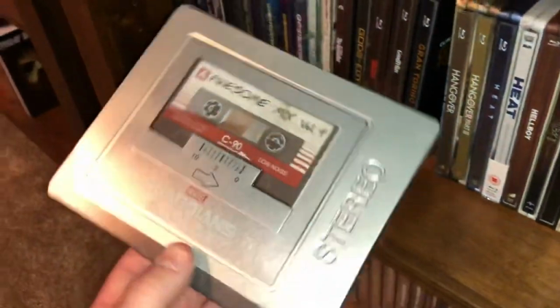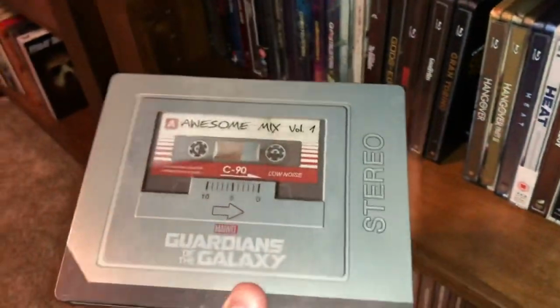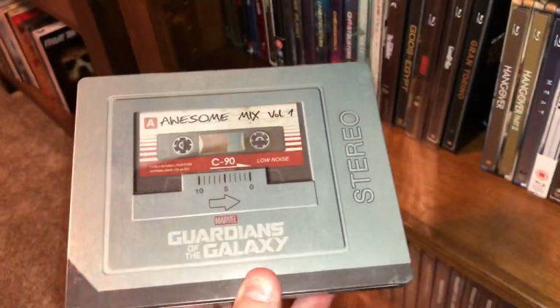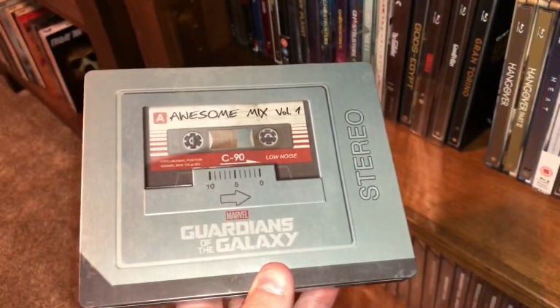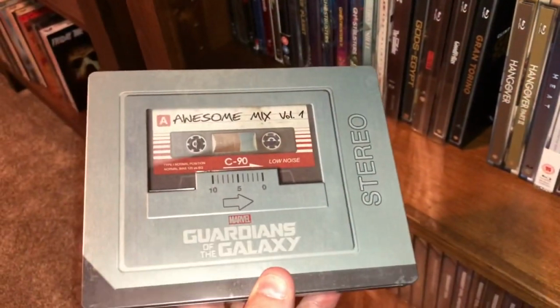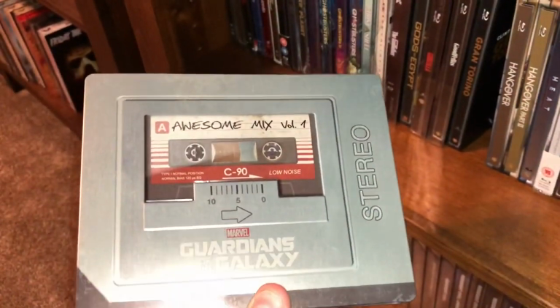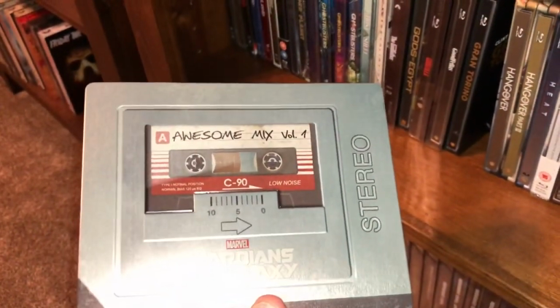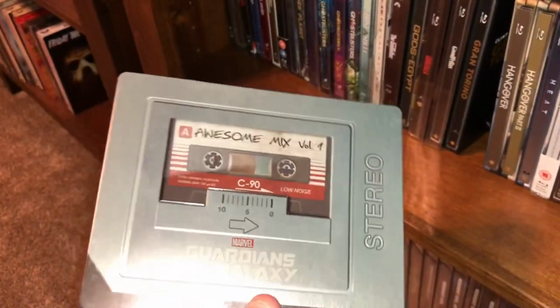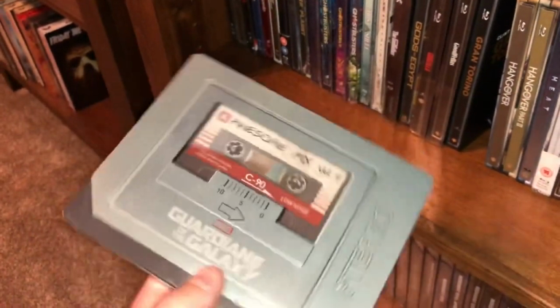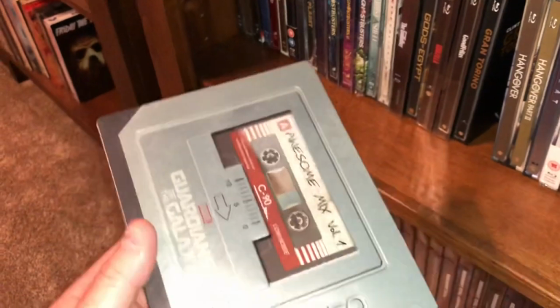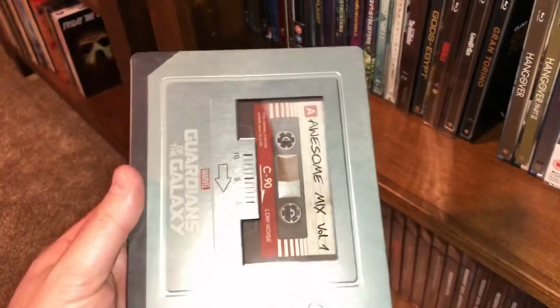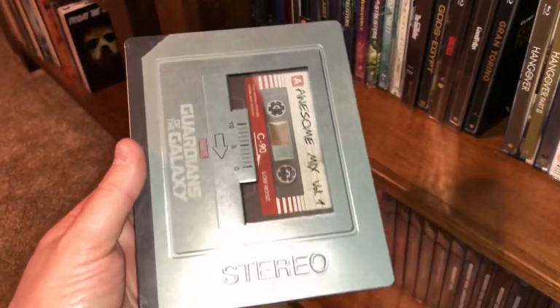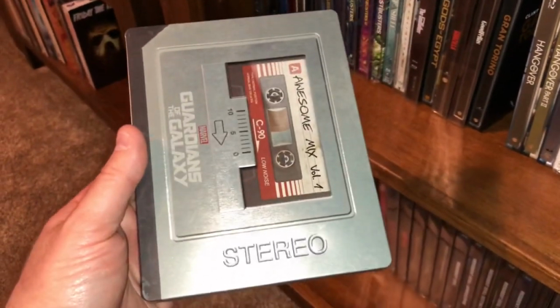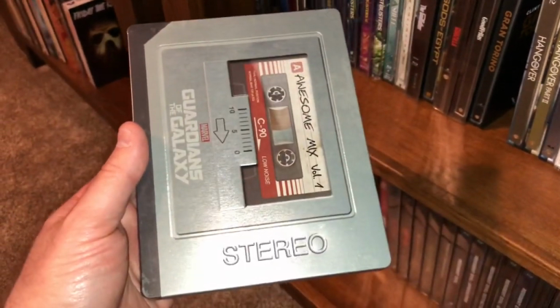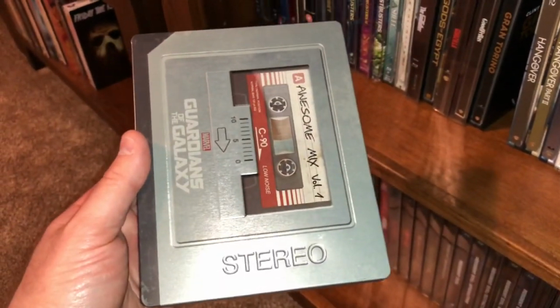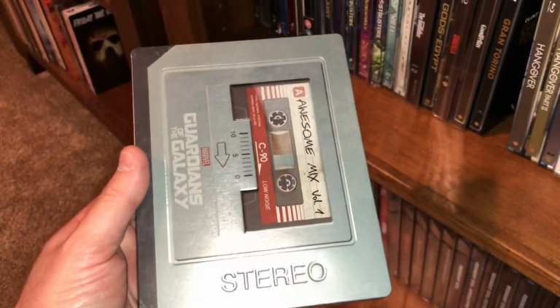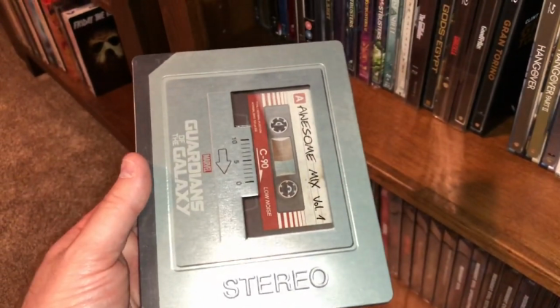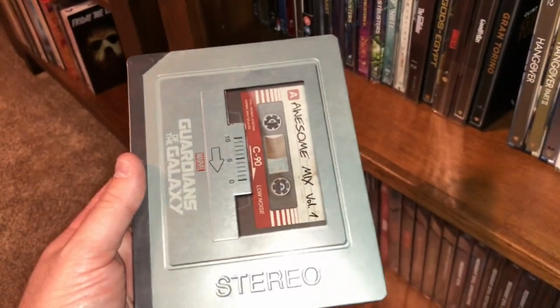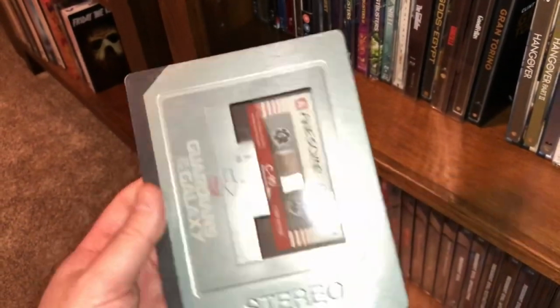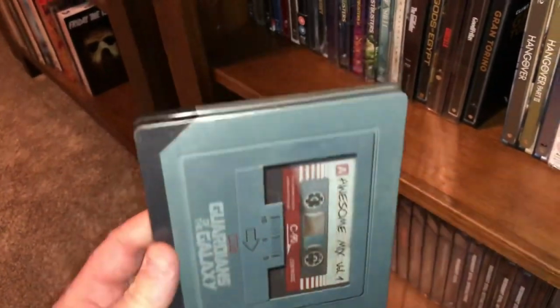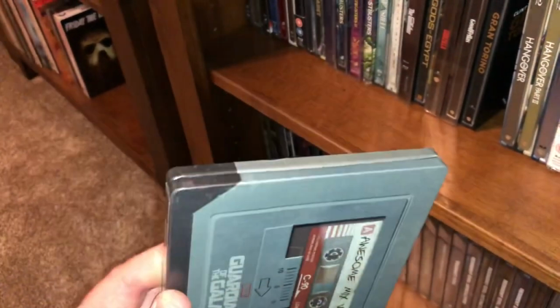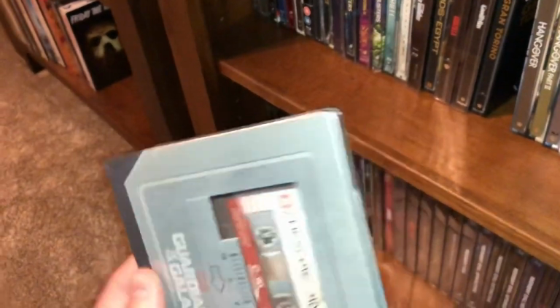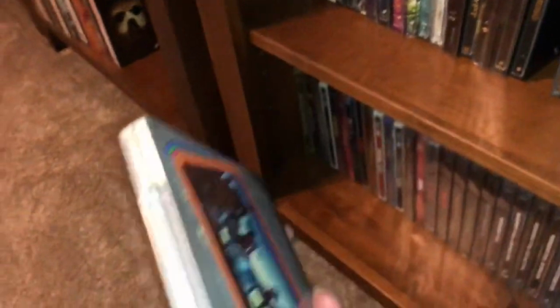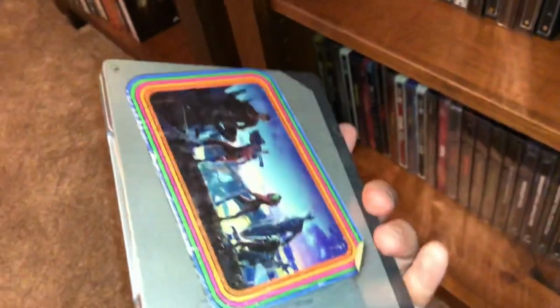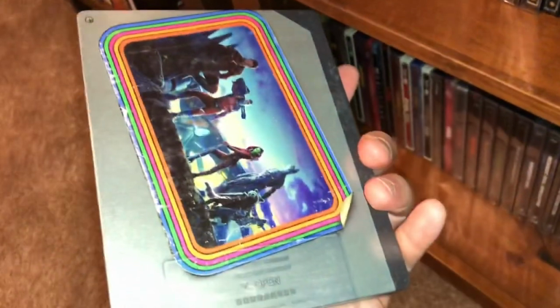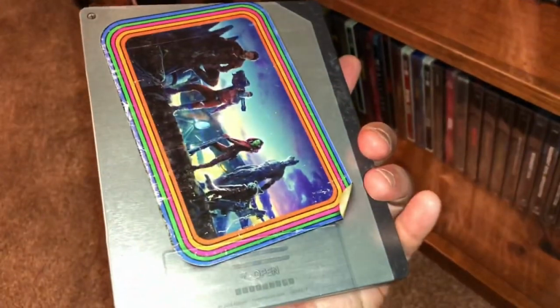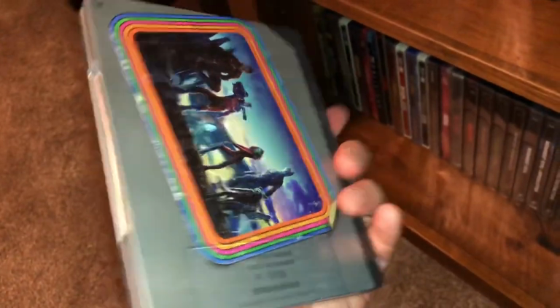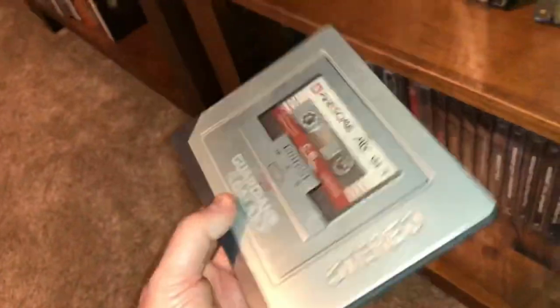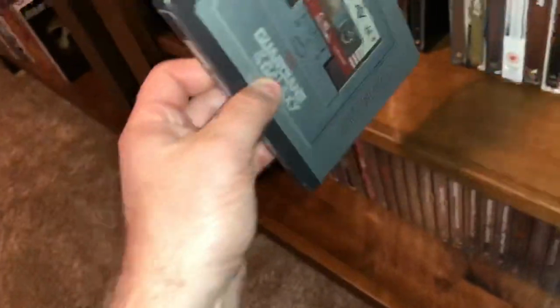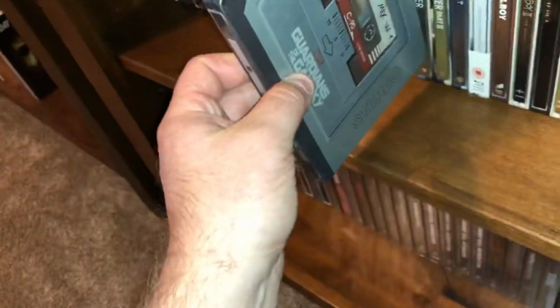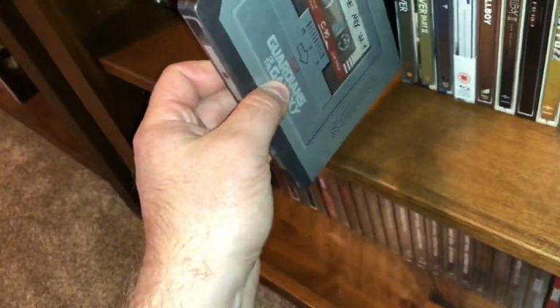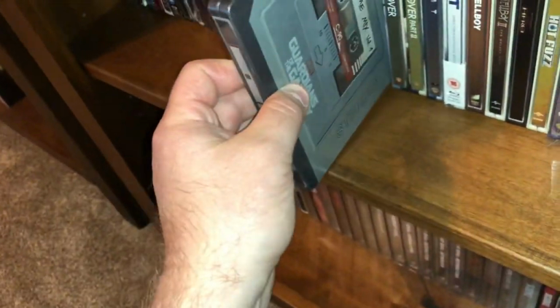Here is Guardians of the Galaxy — I really like that steelbook, it's made to look like a Walkman, the cassette player. Pretty good movie too, I enjoy it.